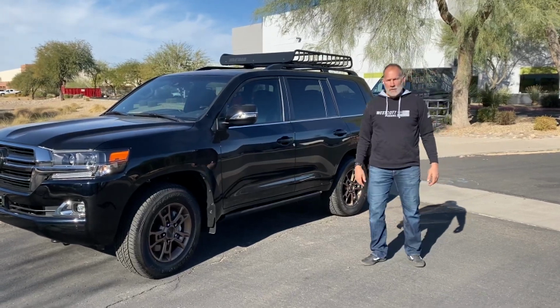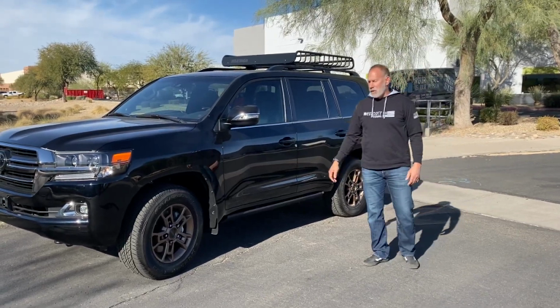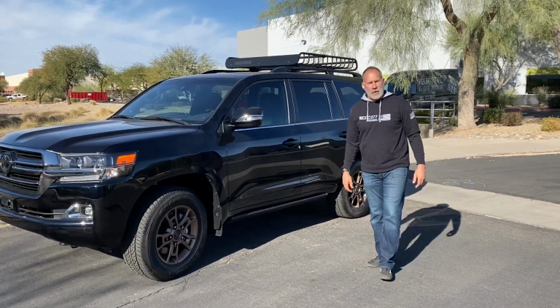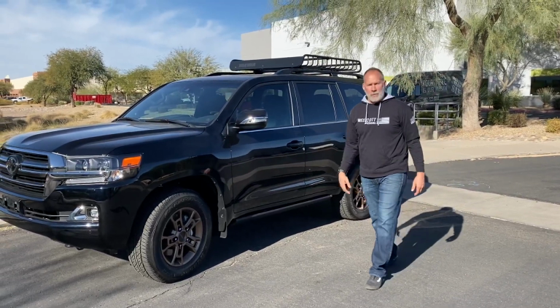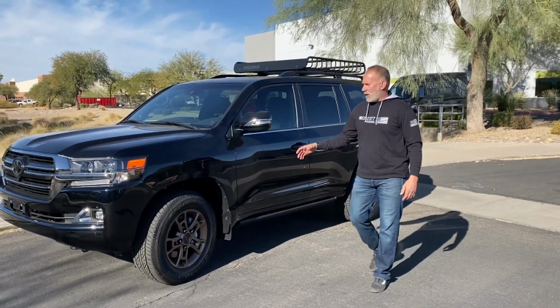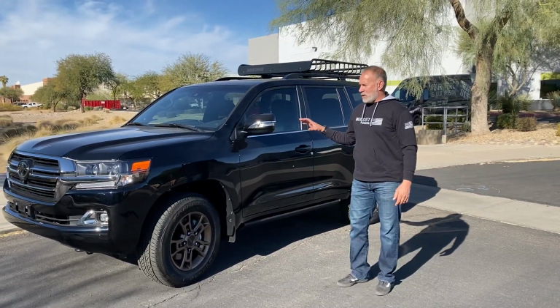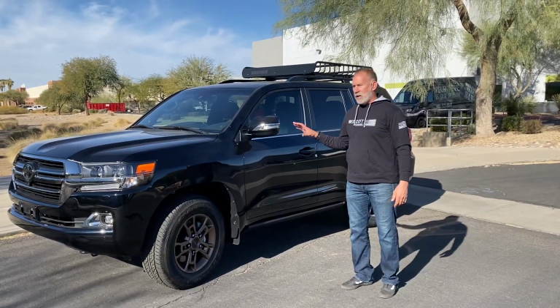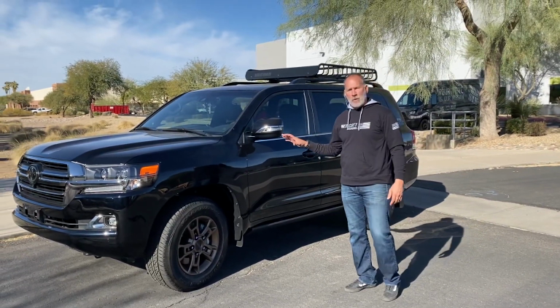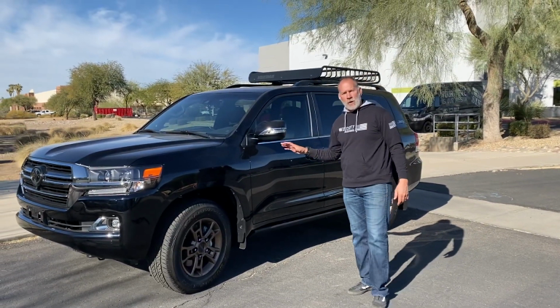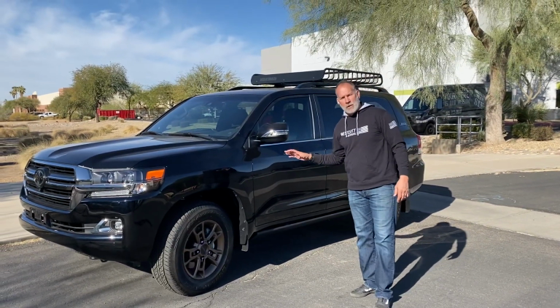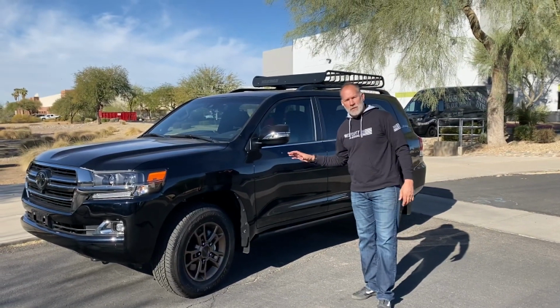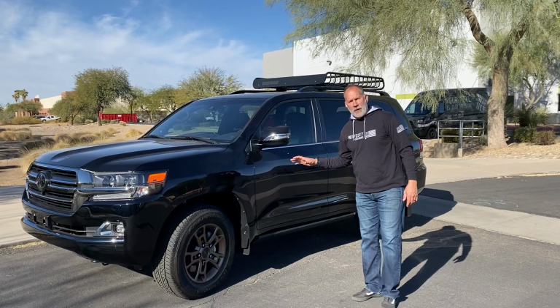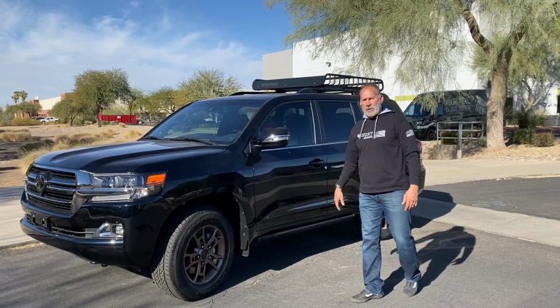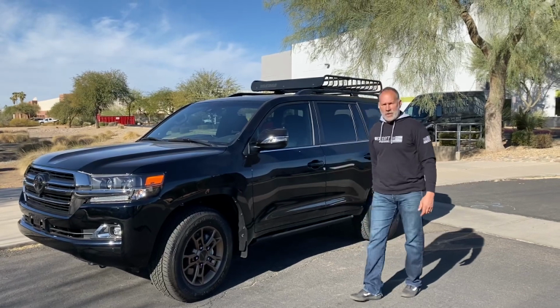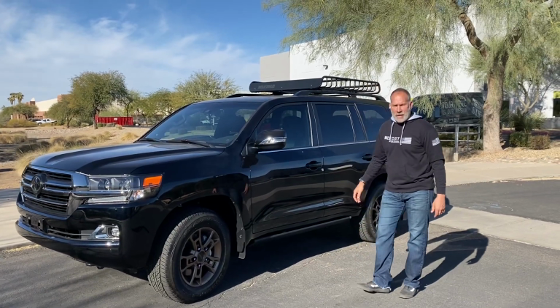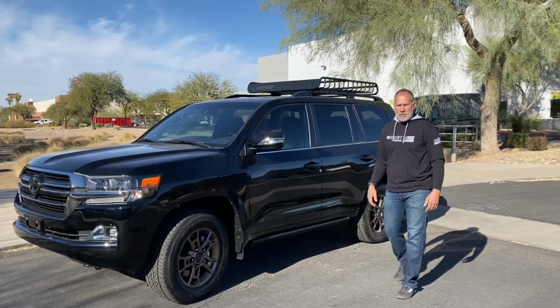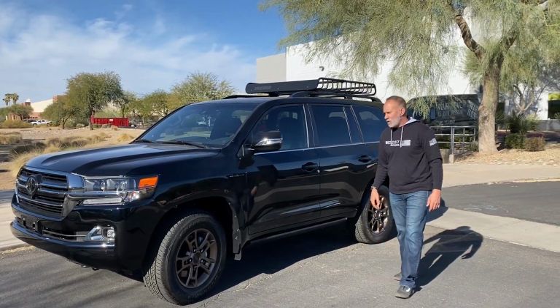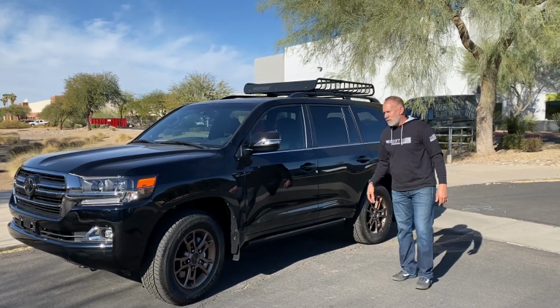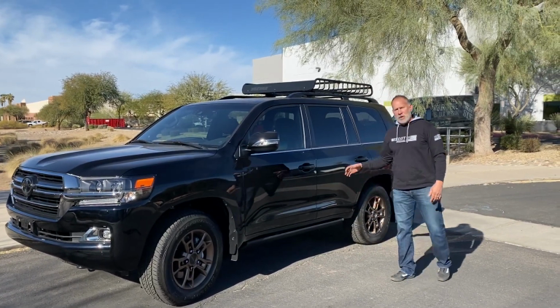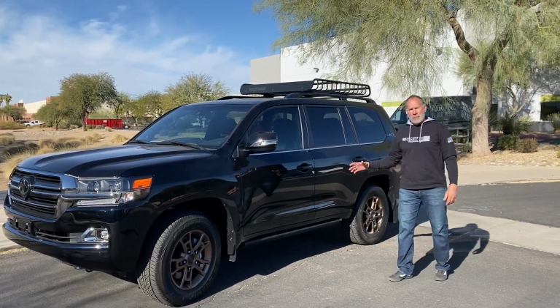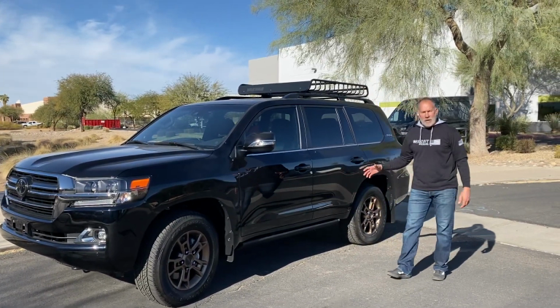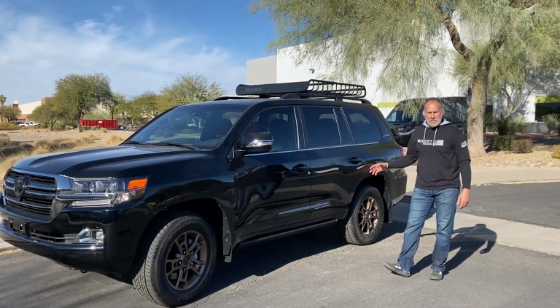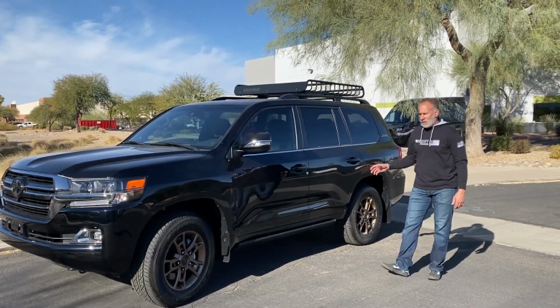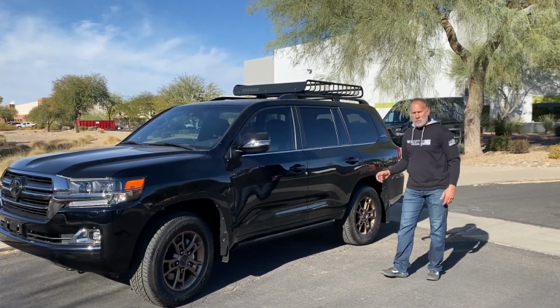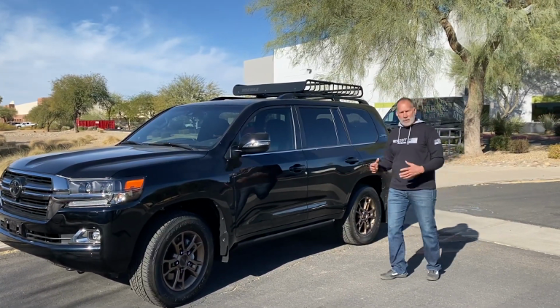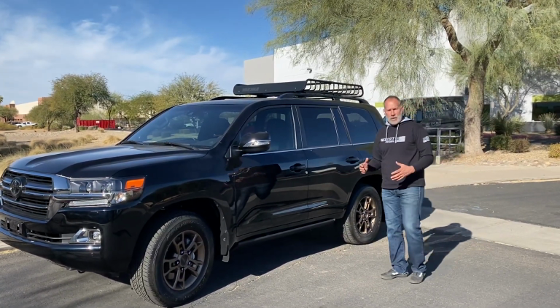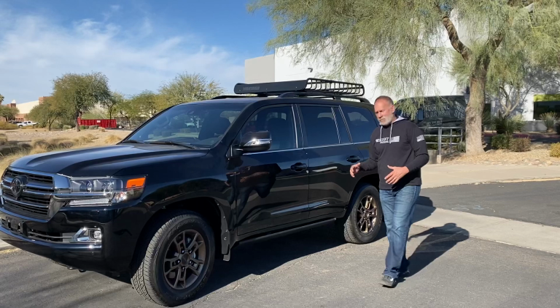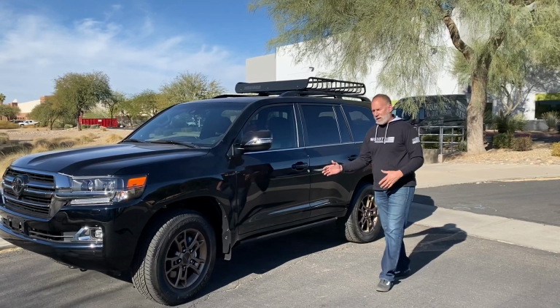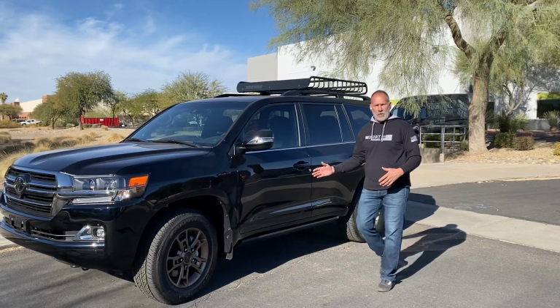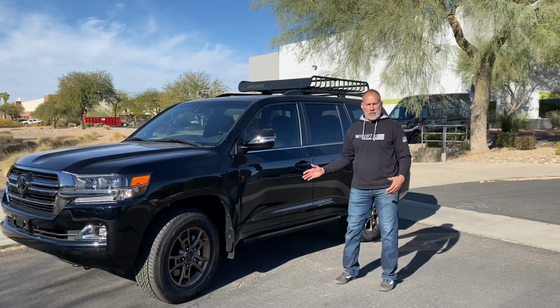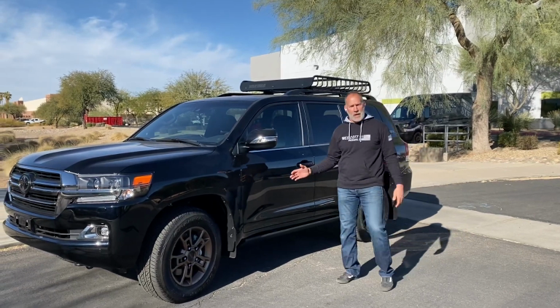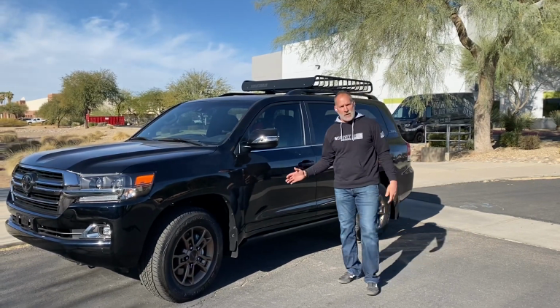We're here today with a 2021 Heritage Edition Land Cruiser. They don't make AMP steps for these, so what we do is make our own set of AMP steps.